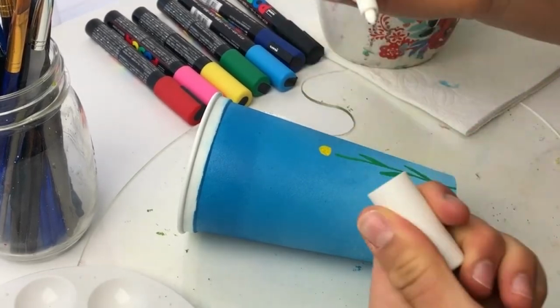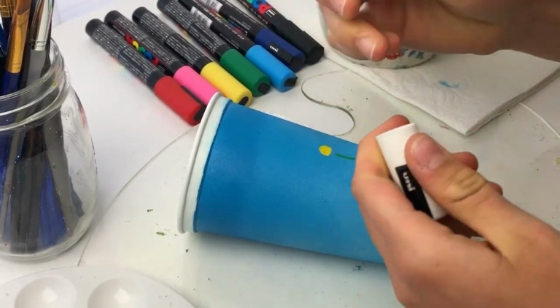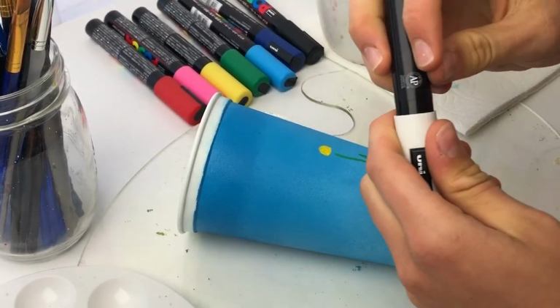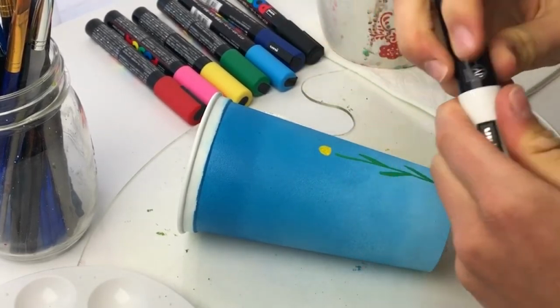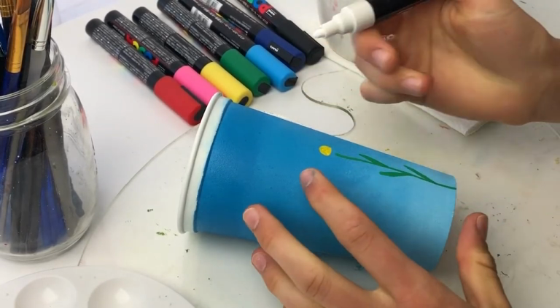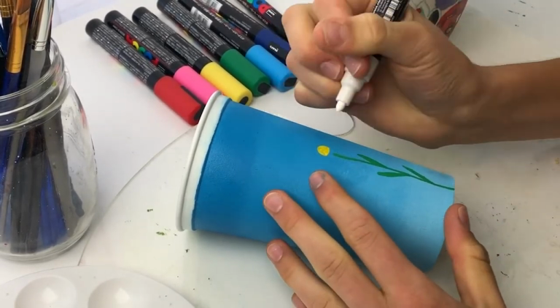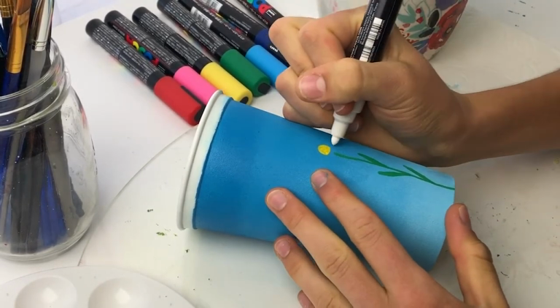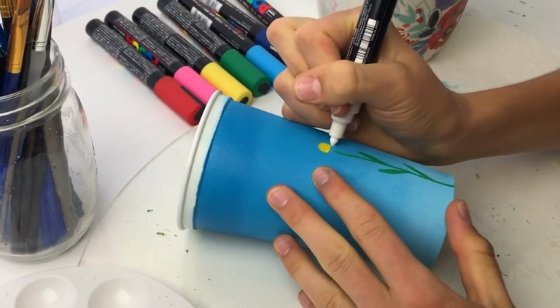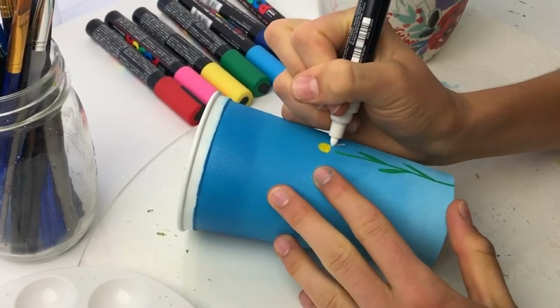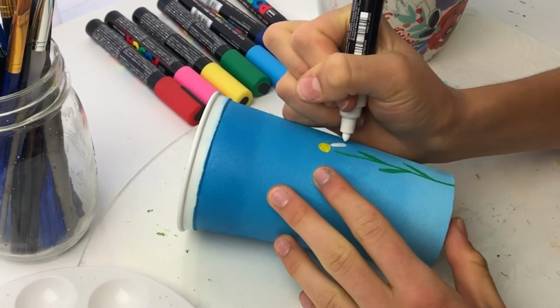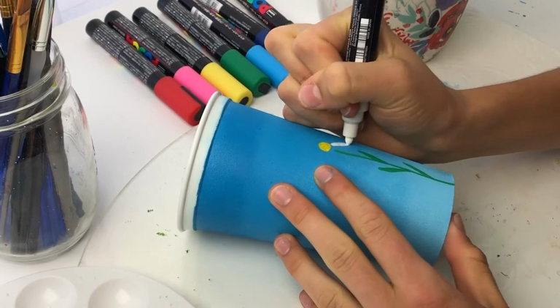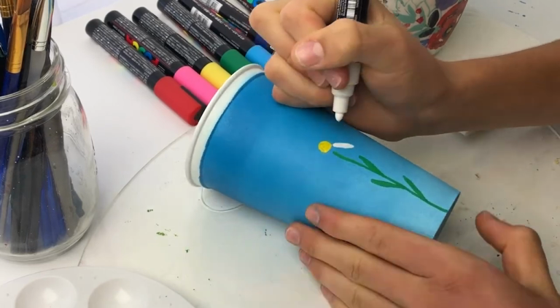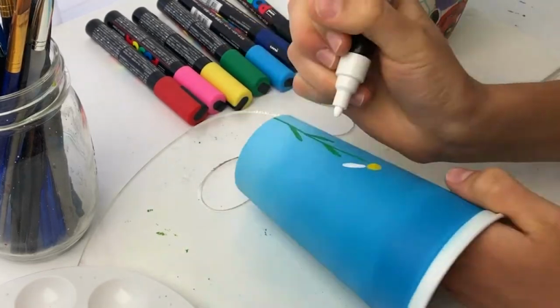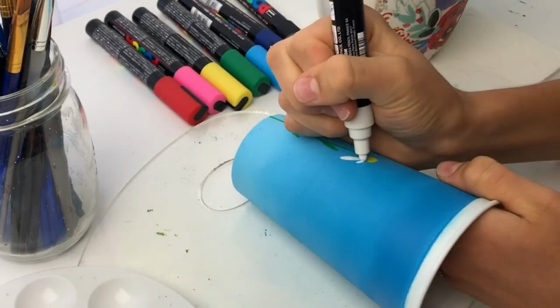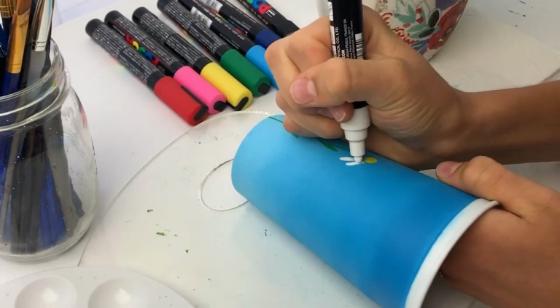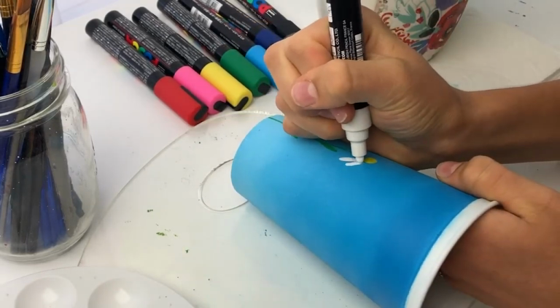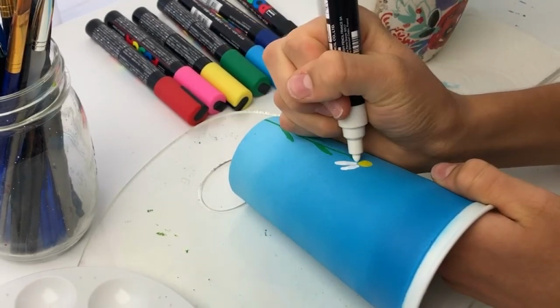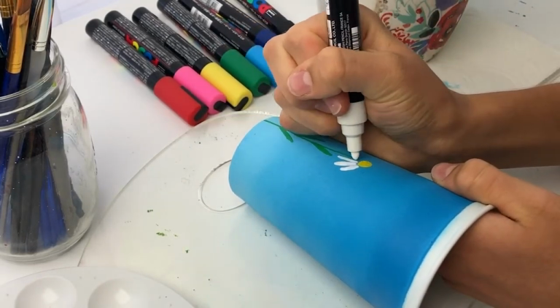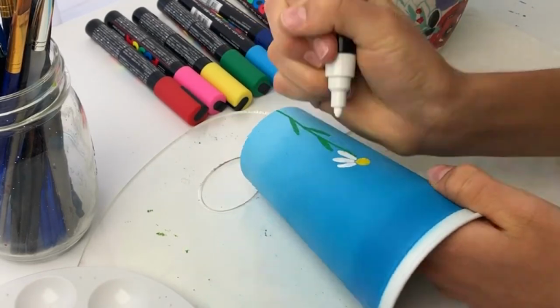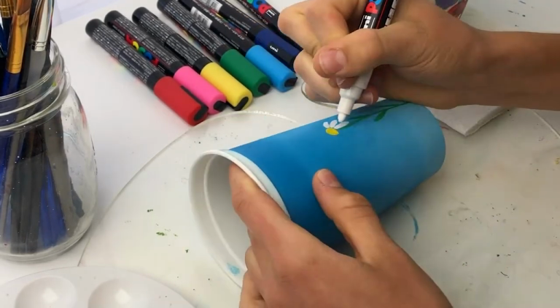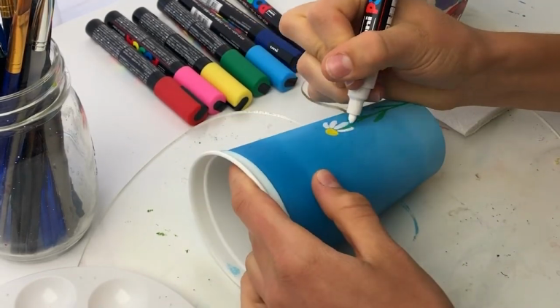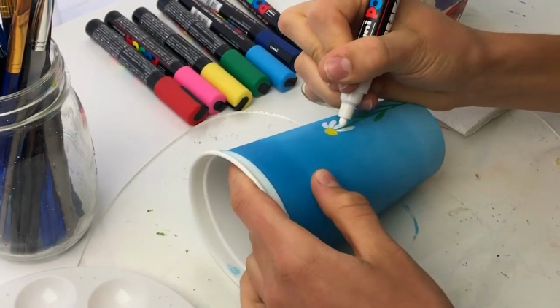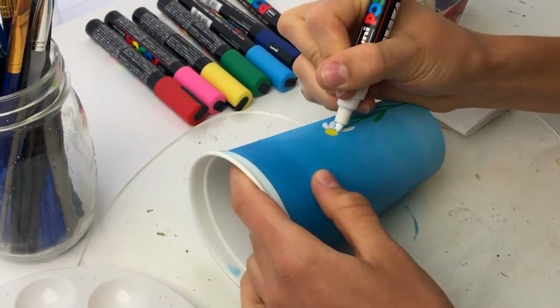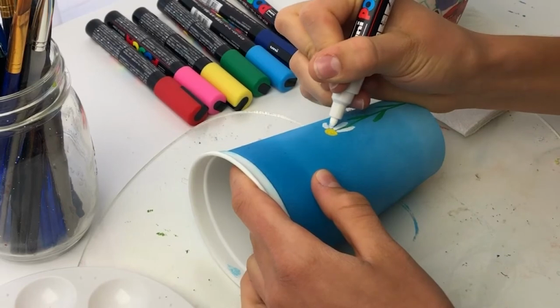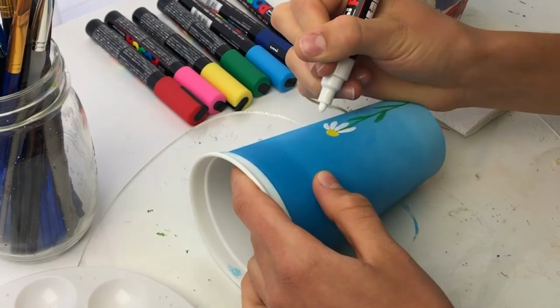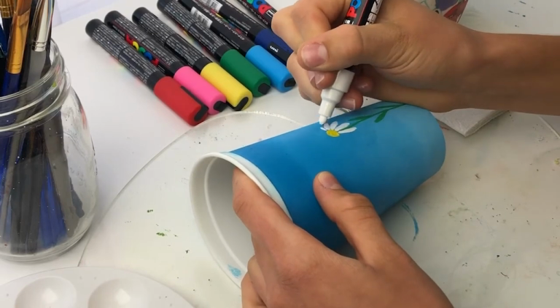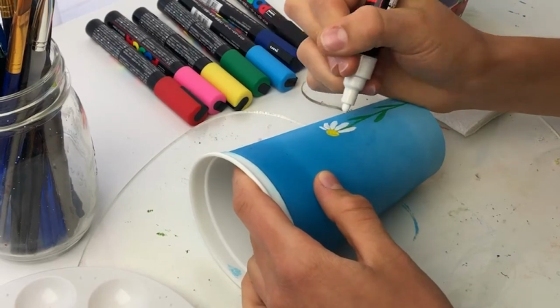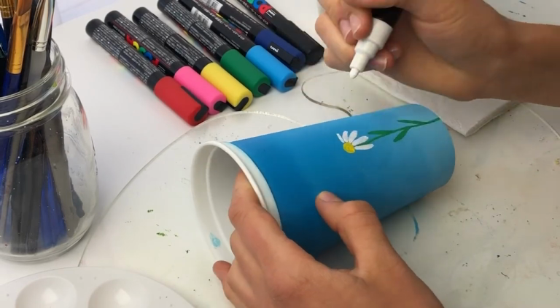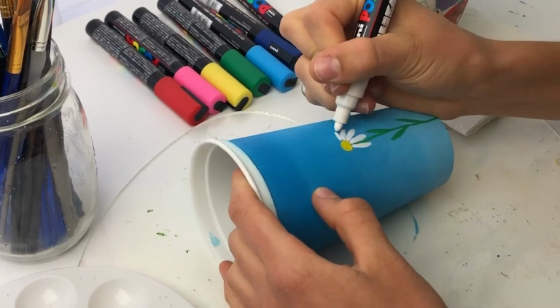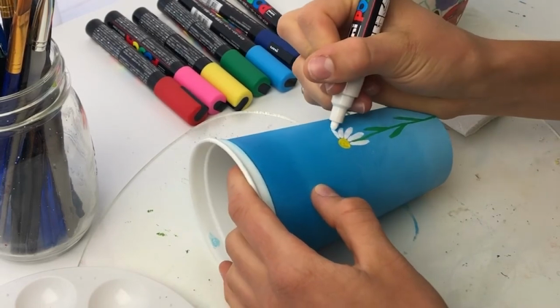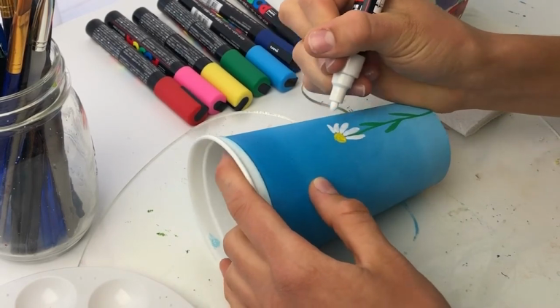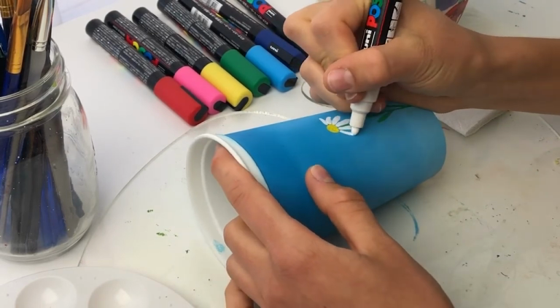The first flower I begin to paint is this simple white daisy. The Posca pens are going on very opaque, which is perfect and just what I want for these flowers to really stand out against the background.